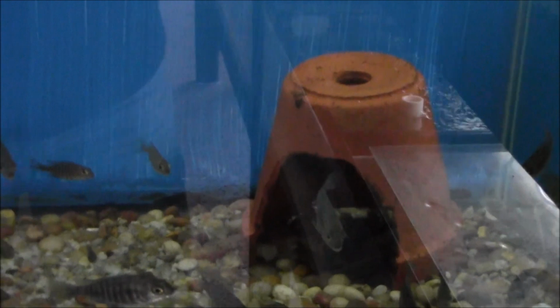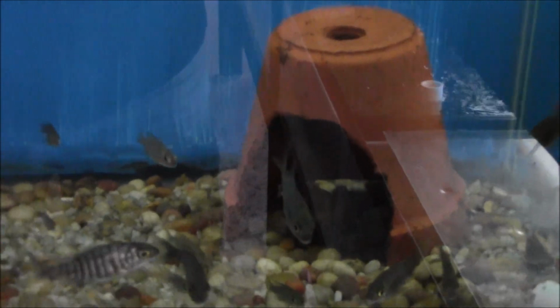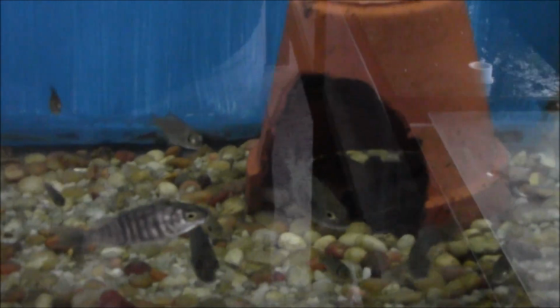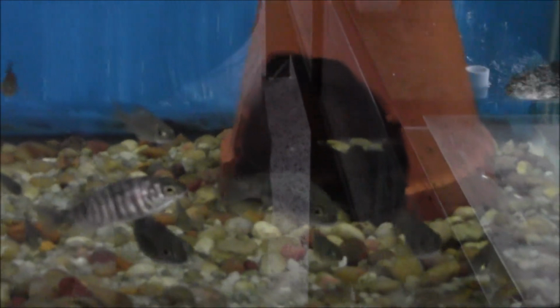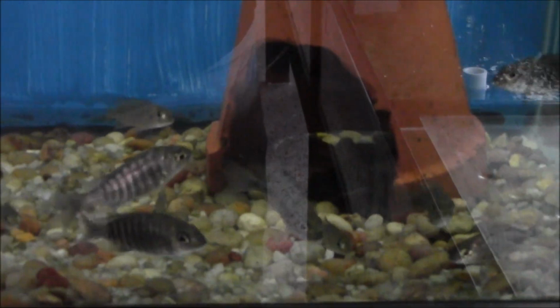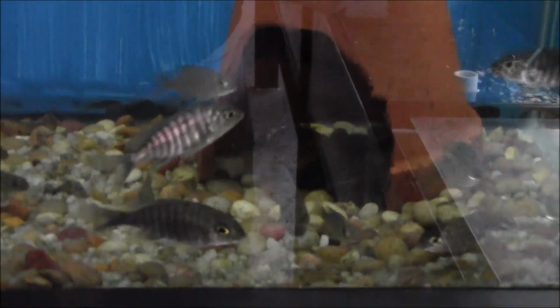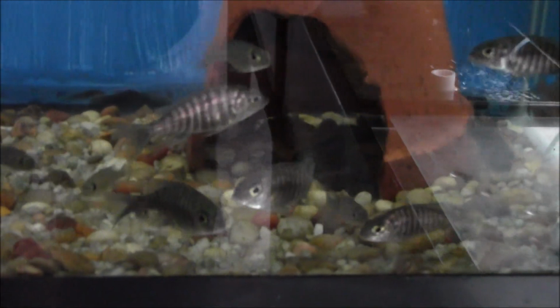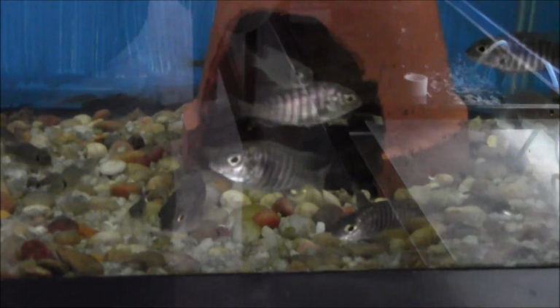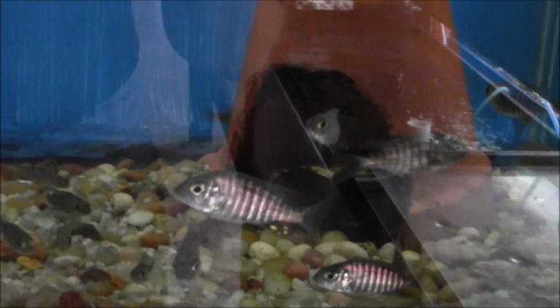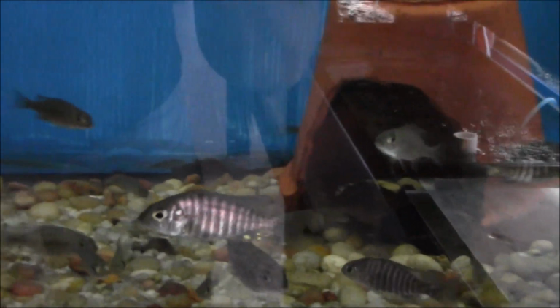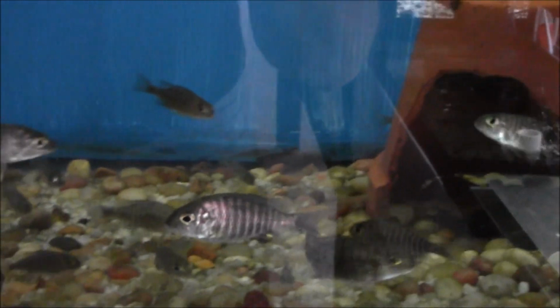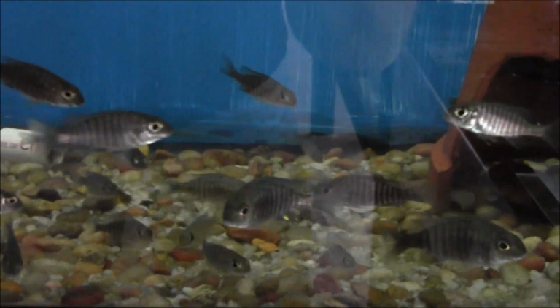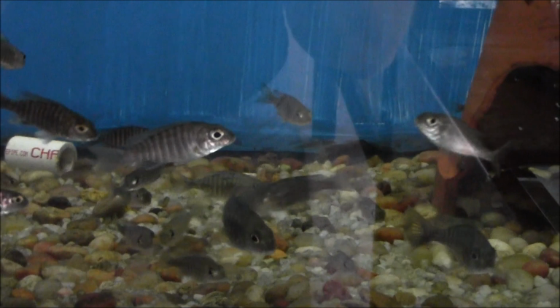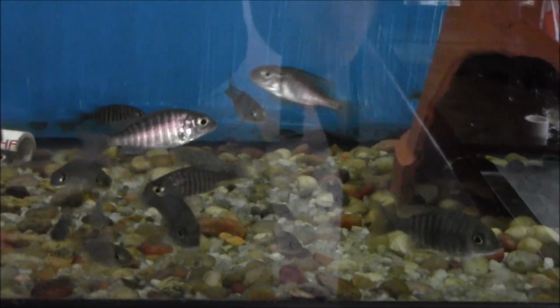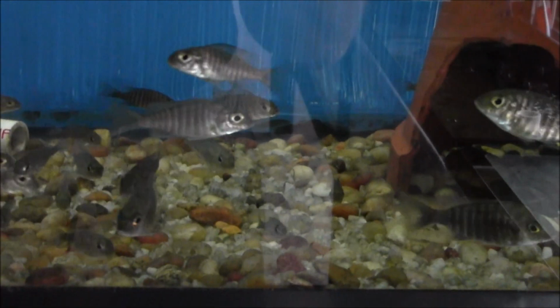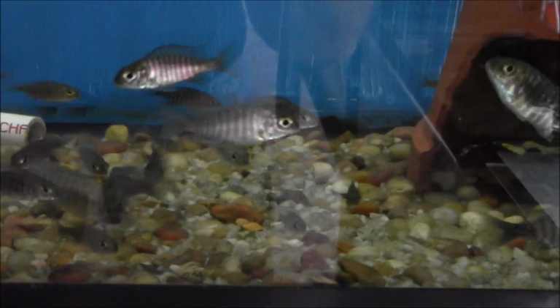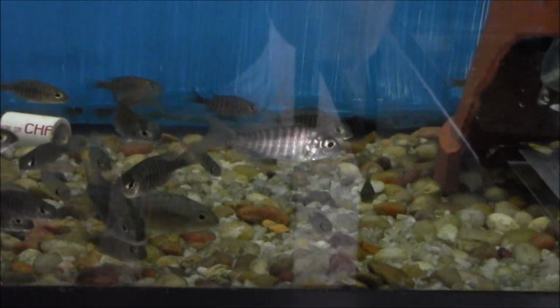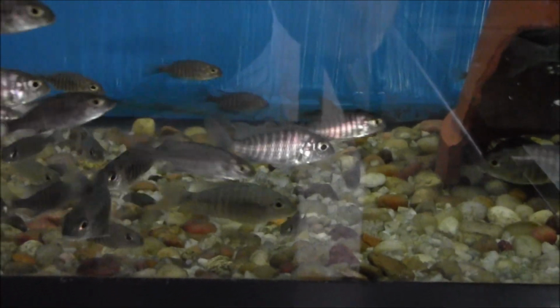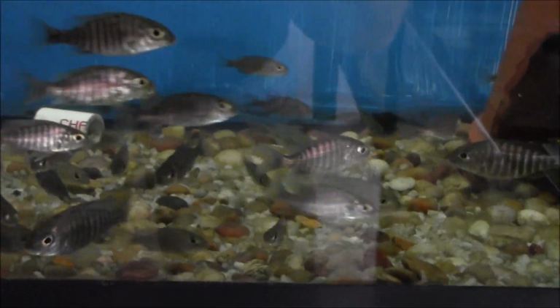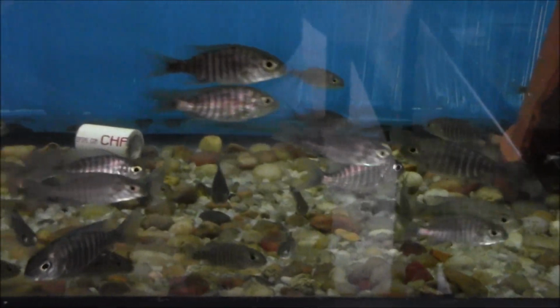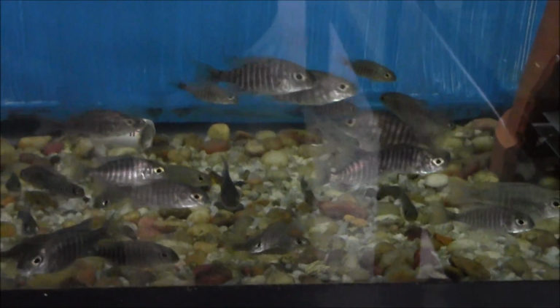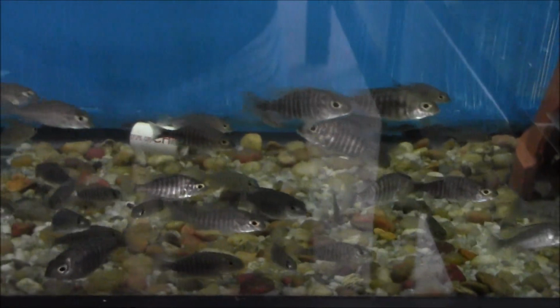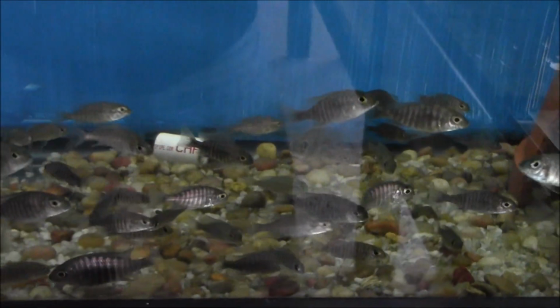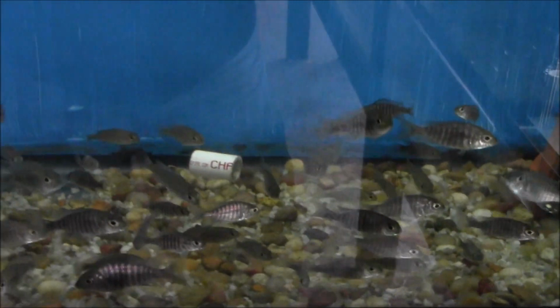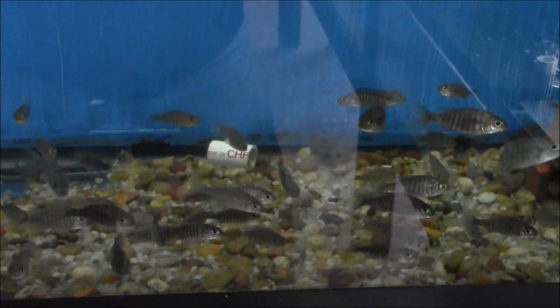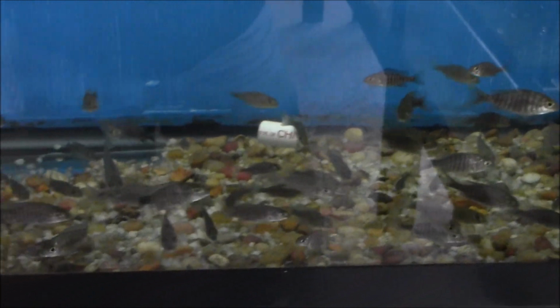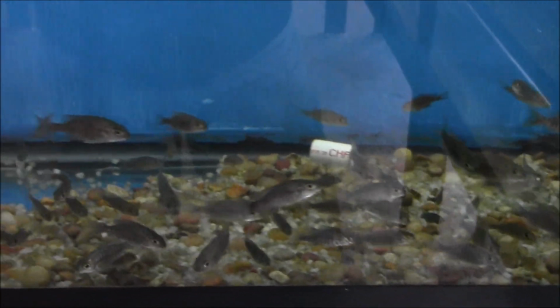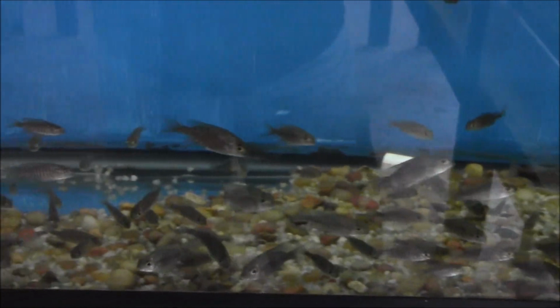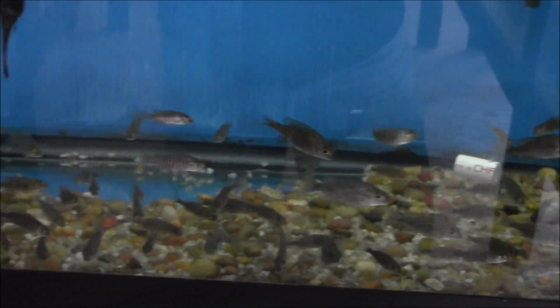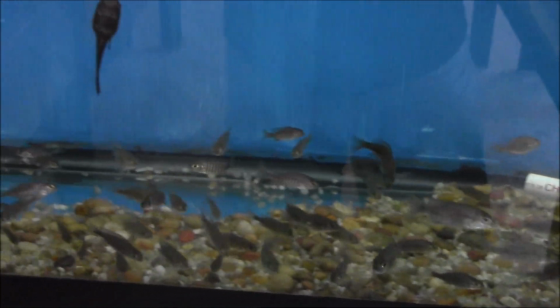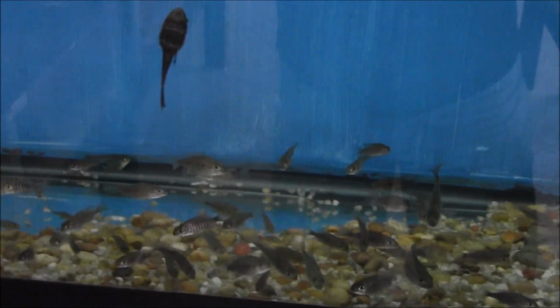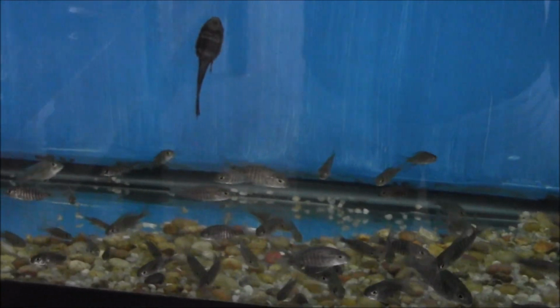This guy here — he's not showing up all that great on the camera — but you see those egg spots, you see a little bit of color starting to develop, and you think 'oh, that's a male for sure.' Not necessarily. These guys will change on you in a heartbeat.